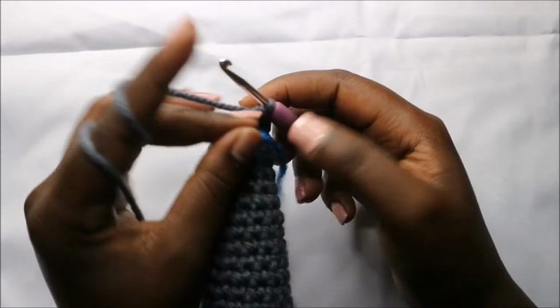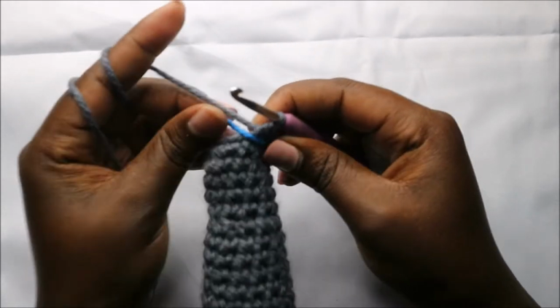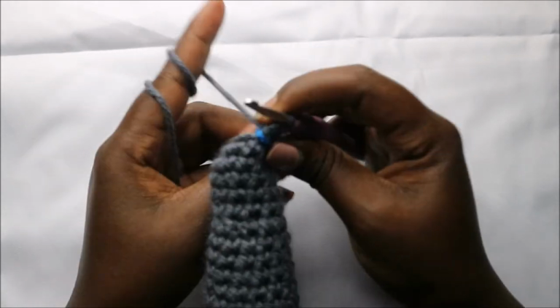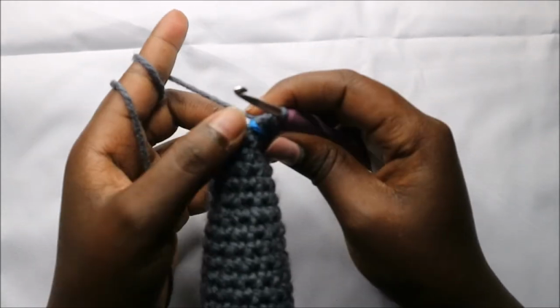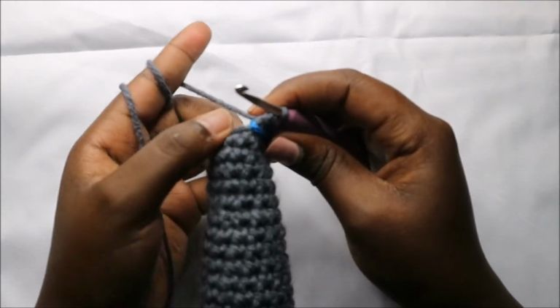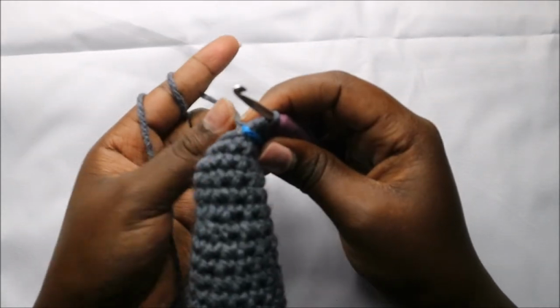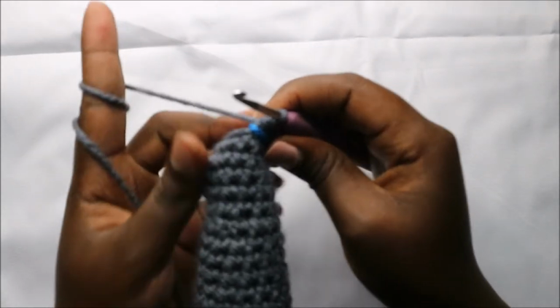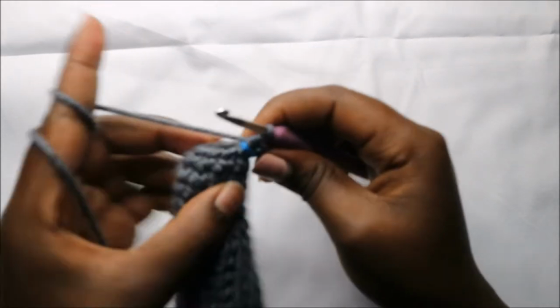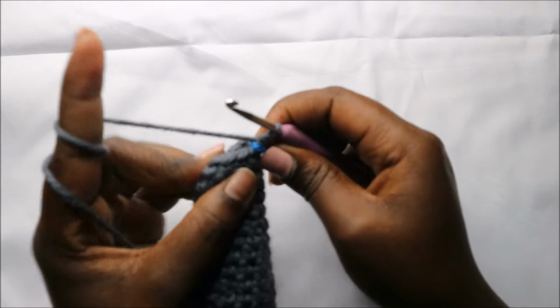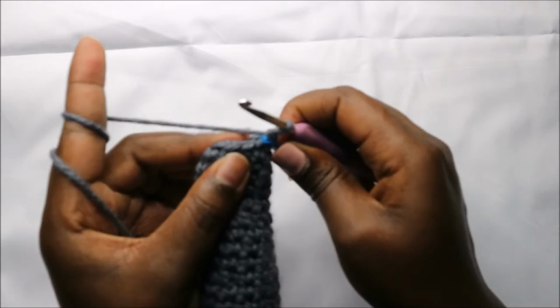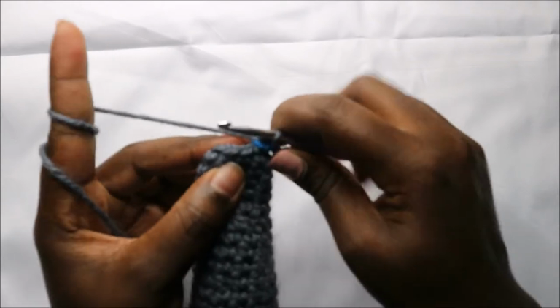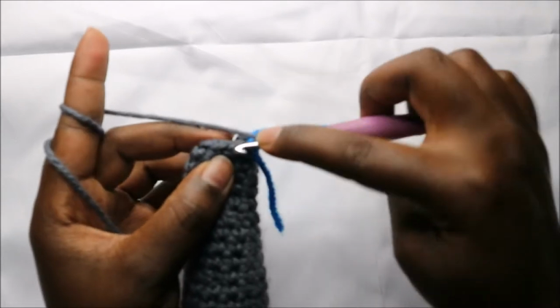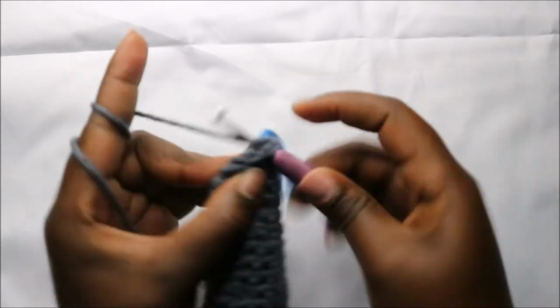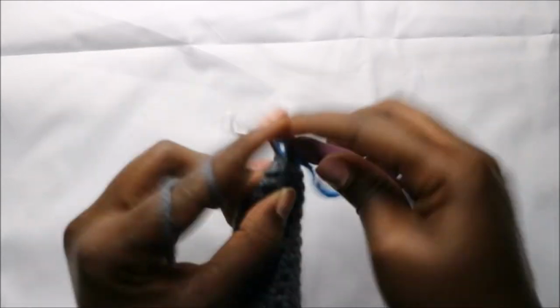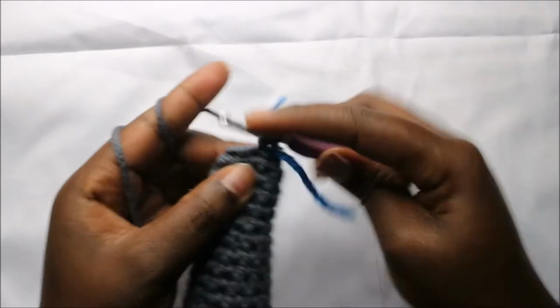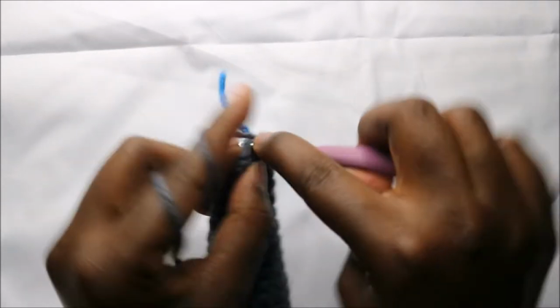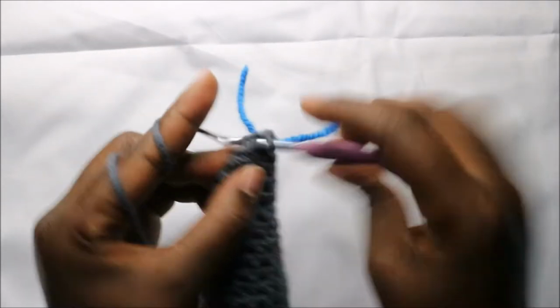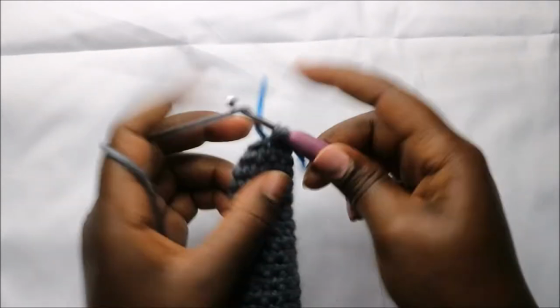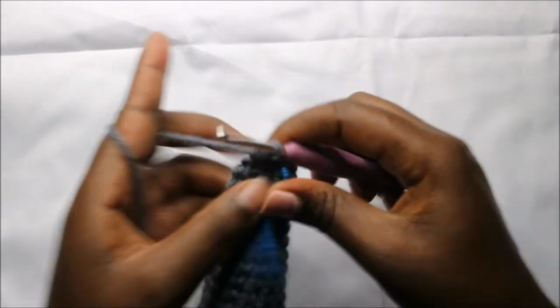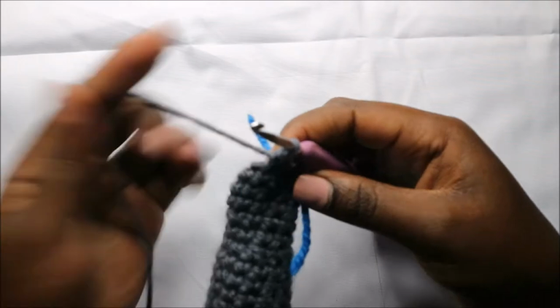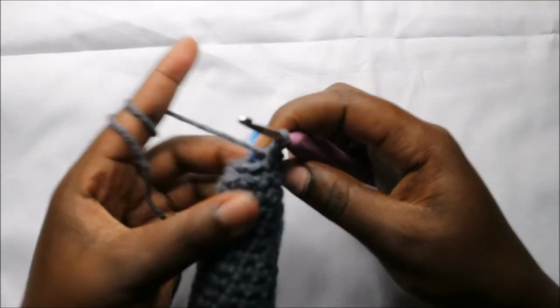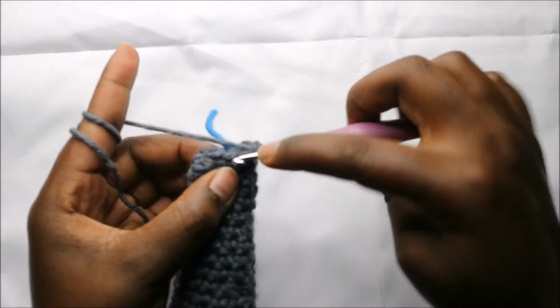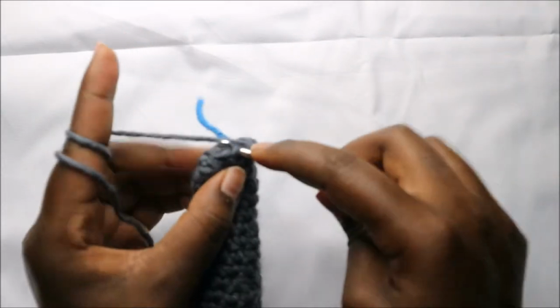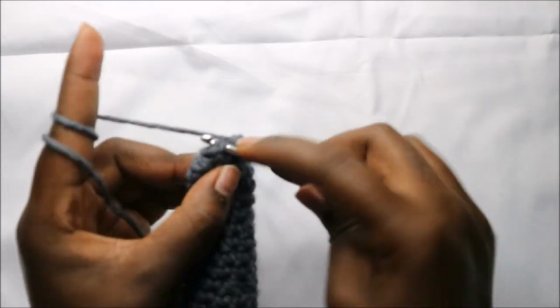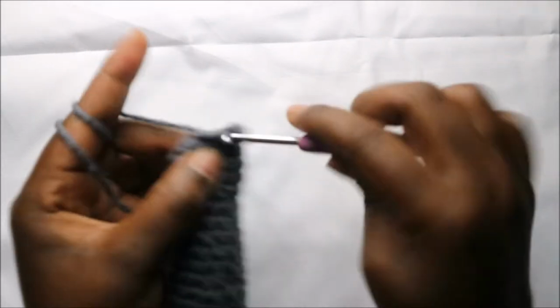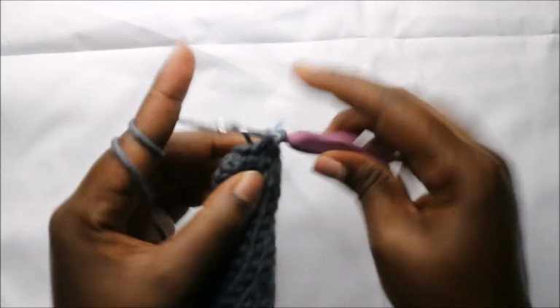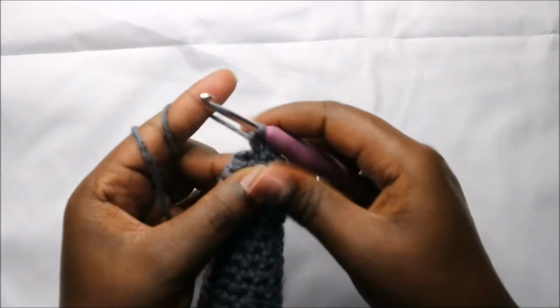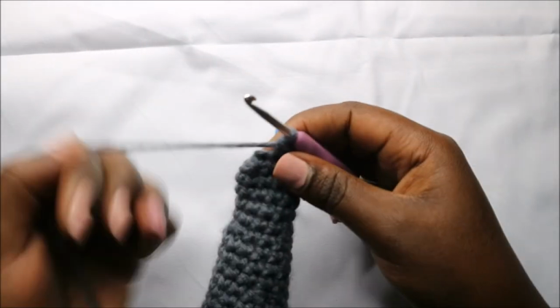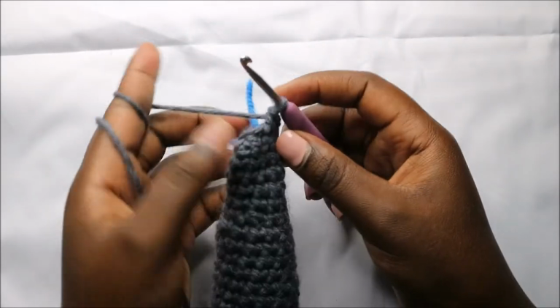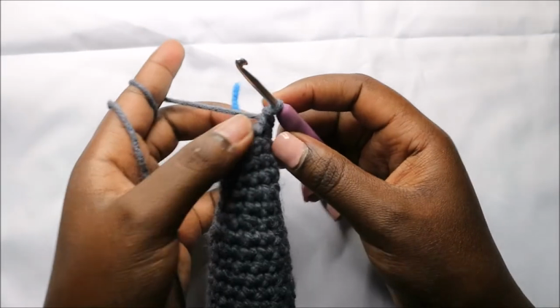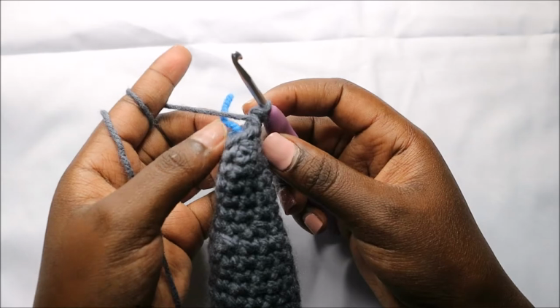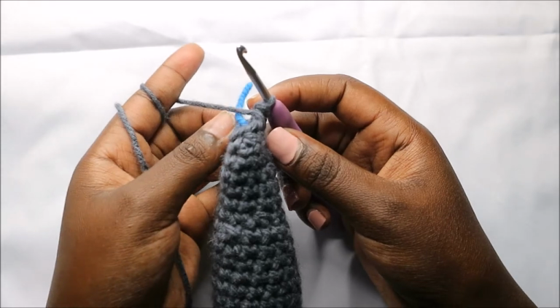In row 45 we are going to do single crochet all the way around for a total of eight stitches. Continue and do single crochet all the way round.